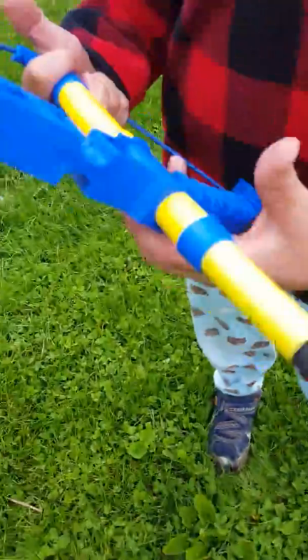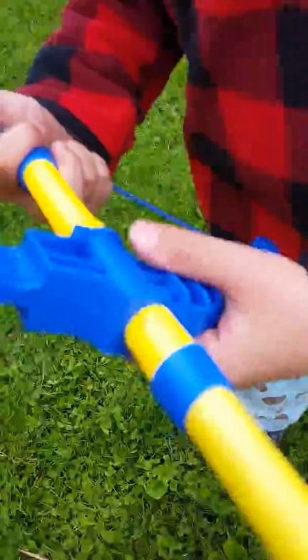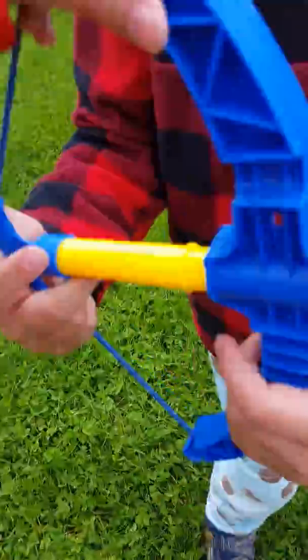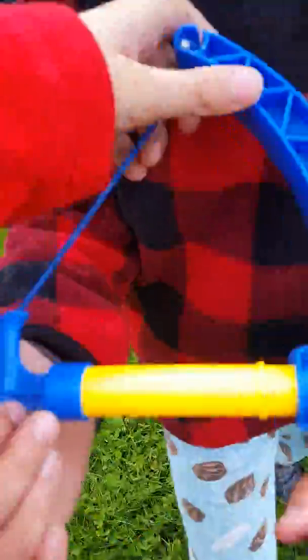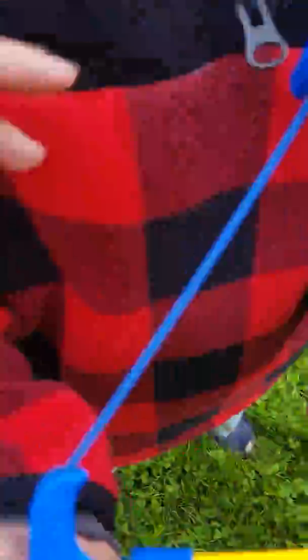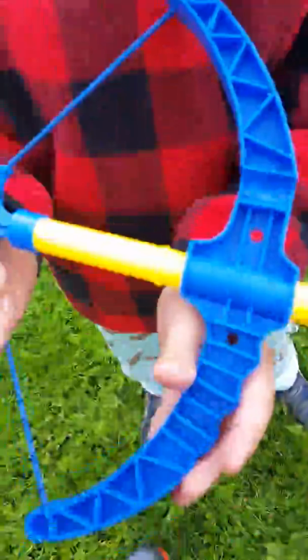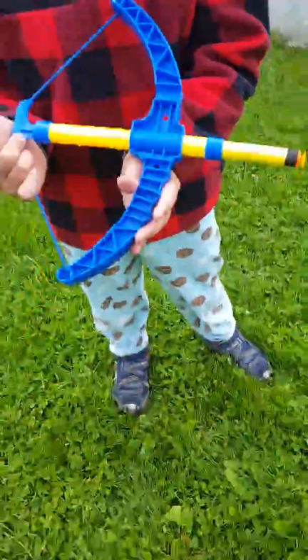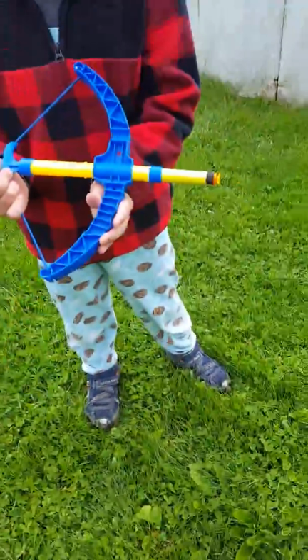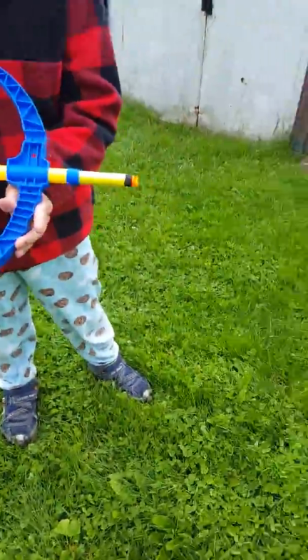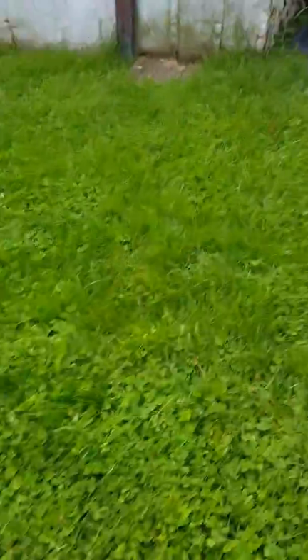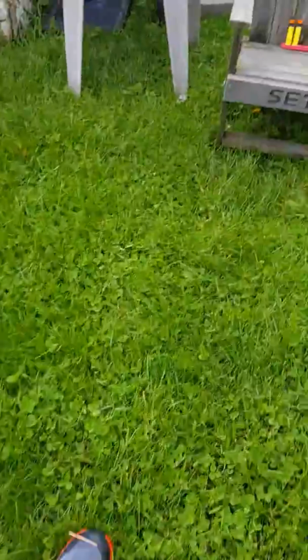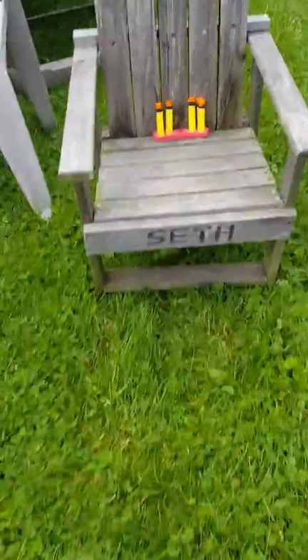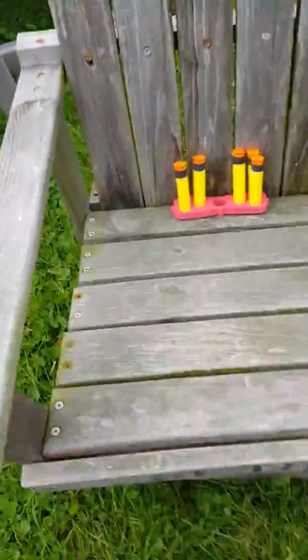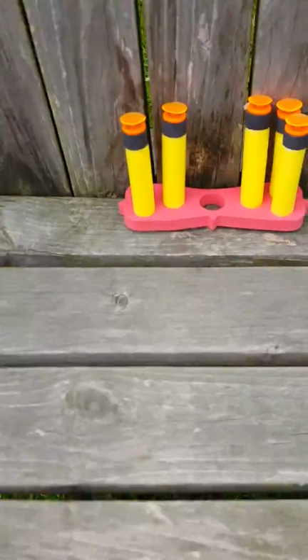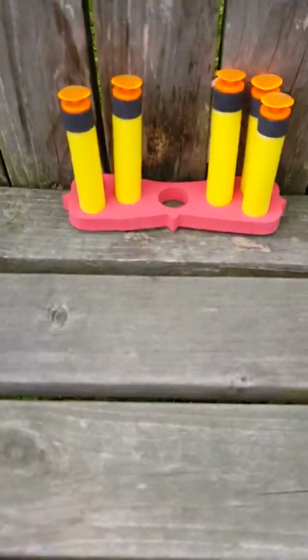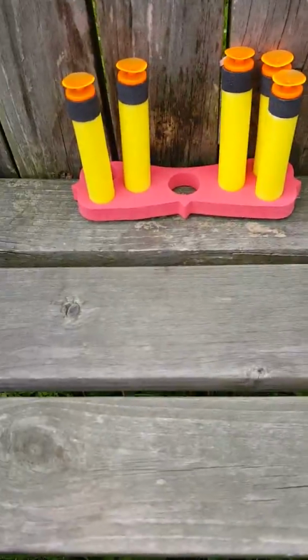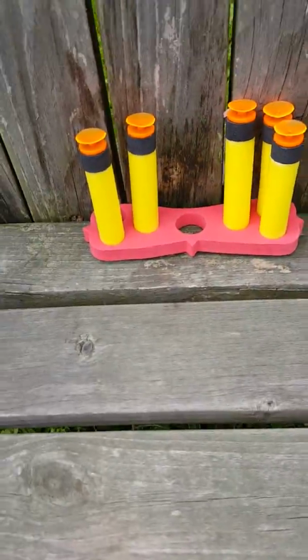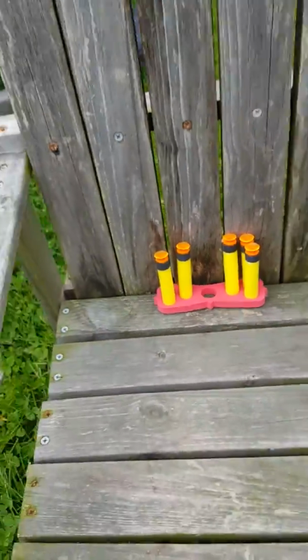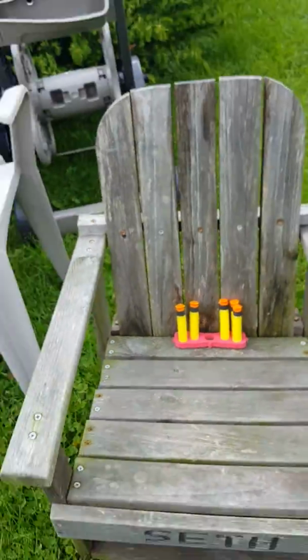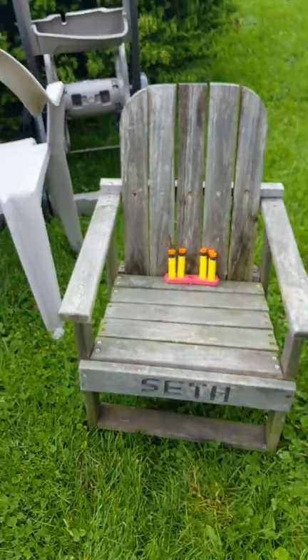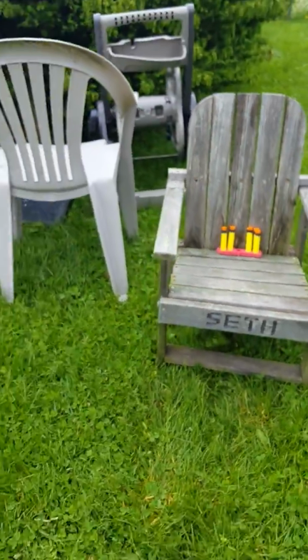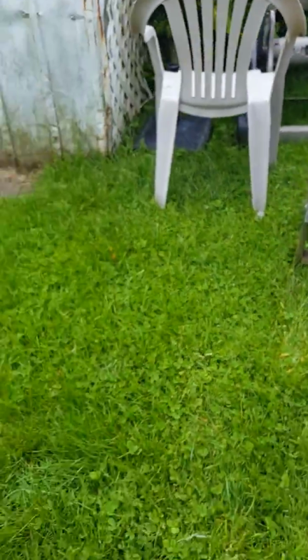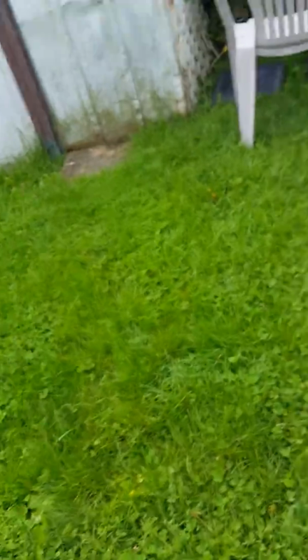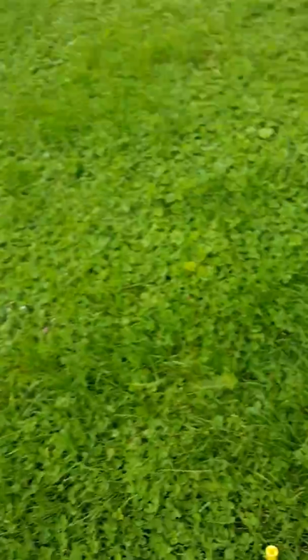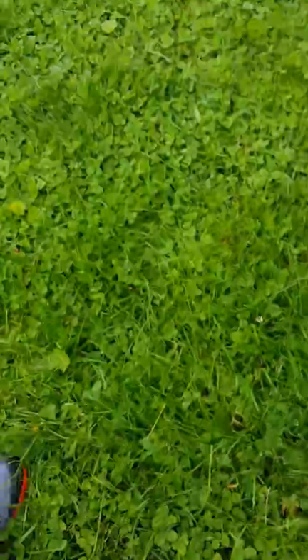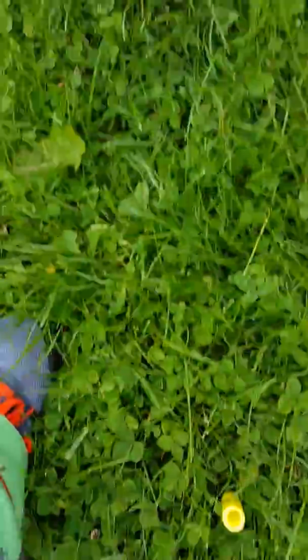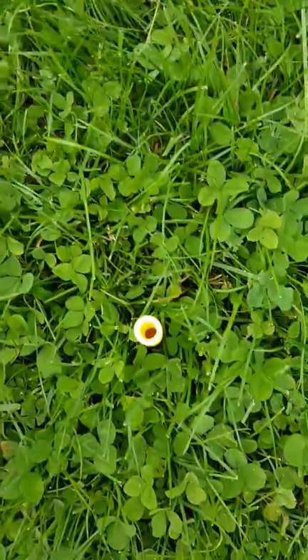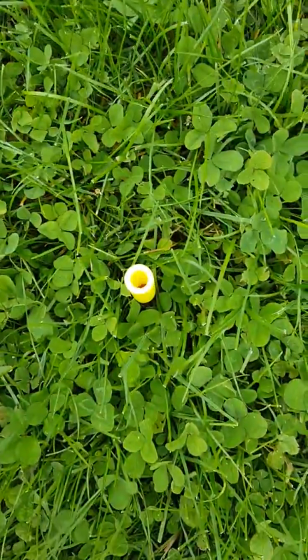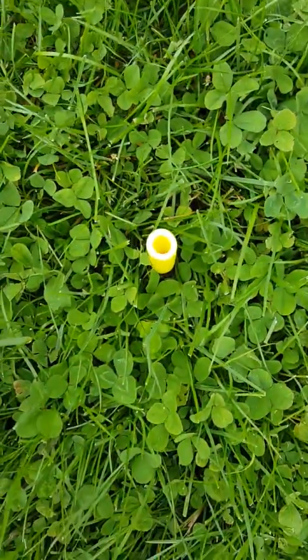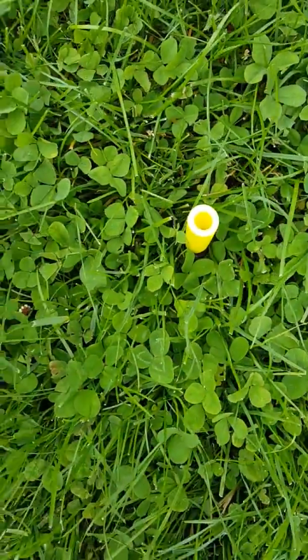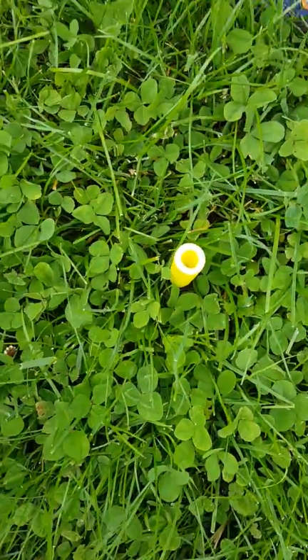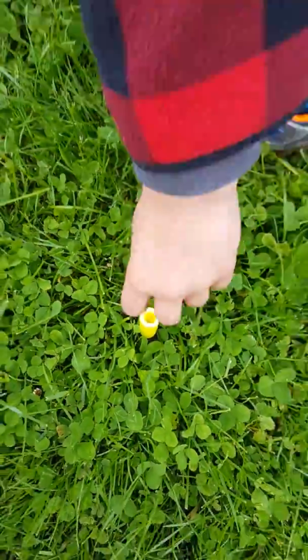So here's what it looks like all opened, with the dart holder. There's the dart holder. Well, that didn't go very far — it just fell down right there.